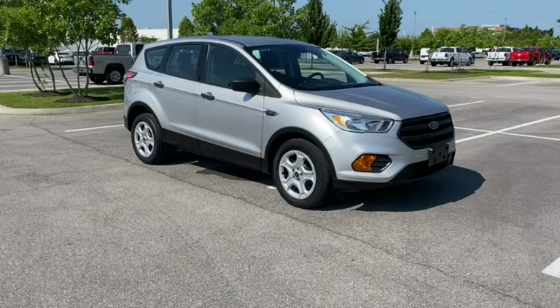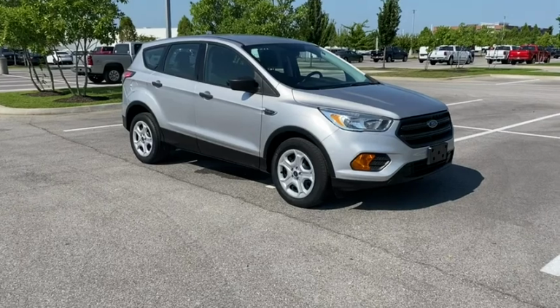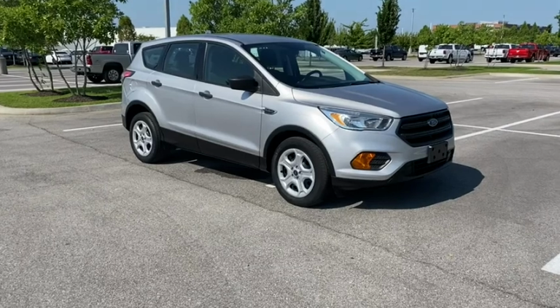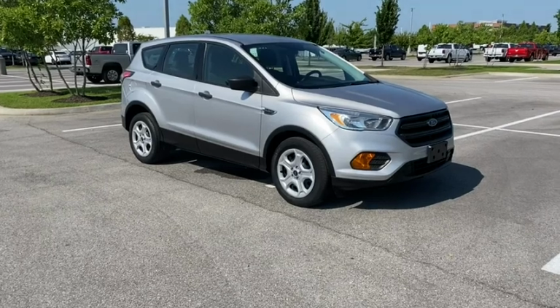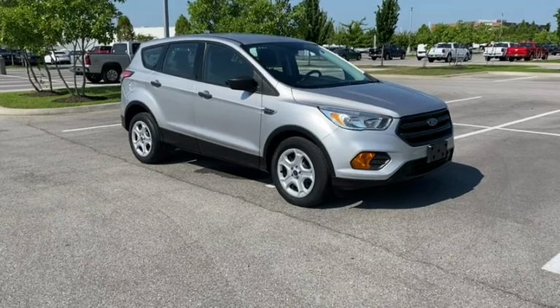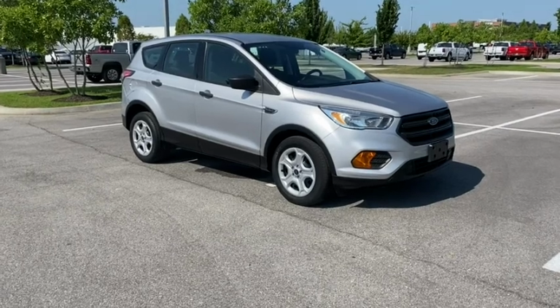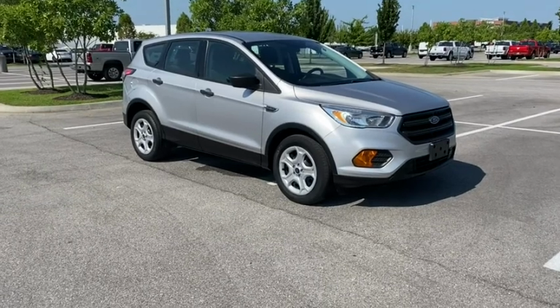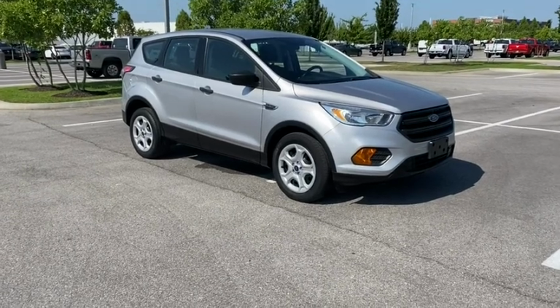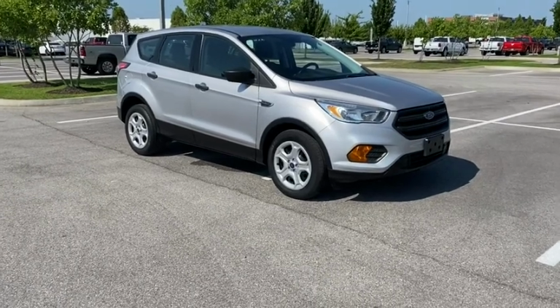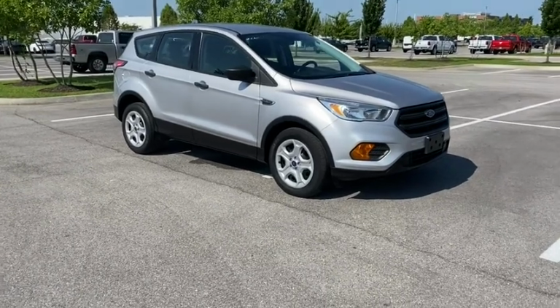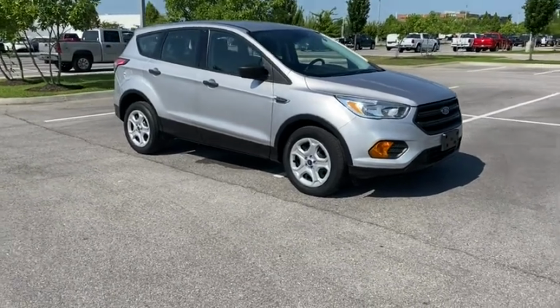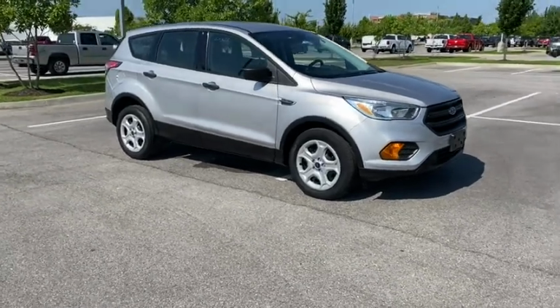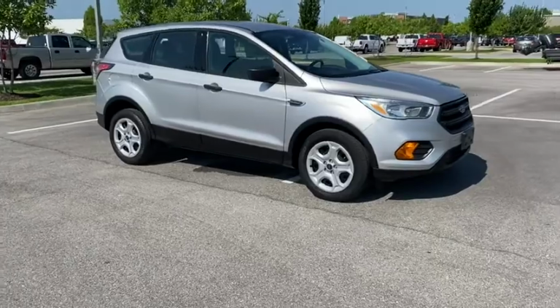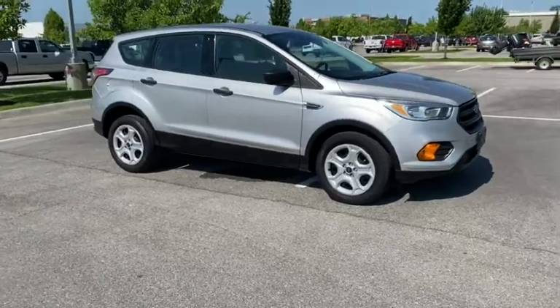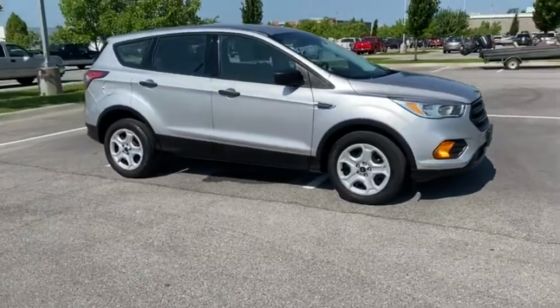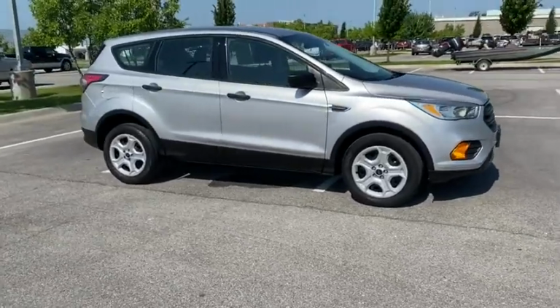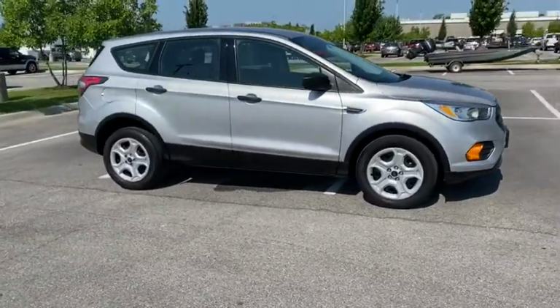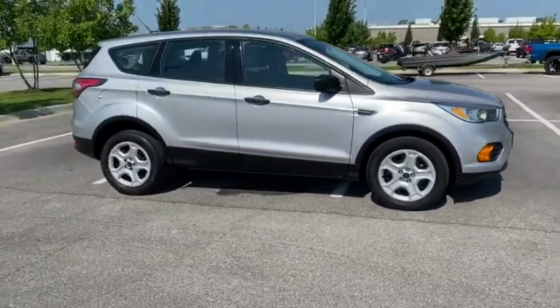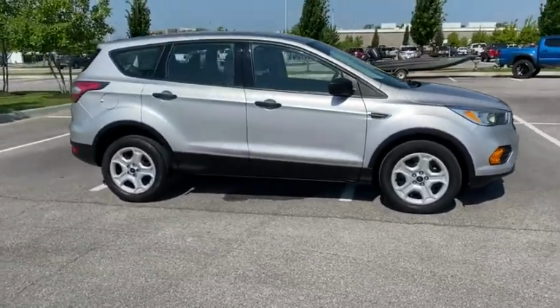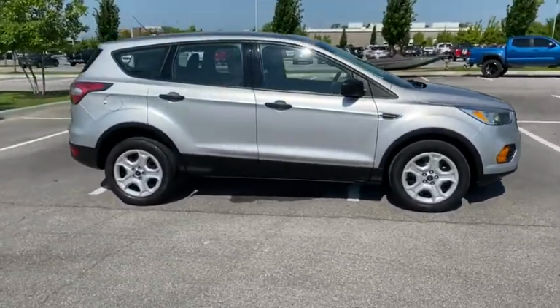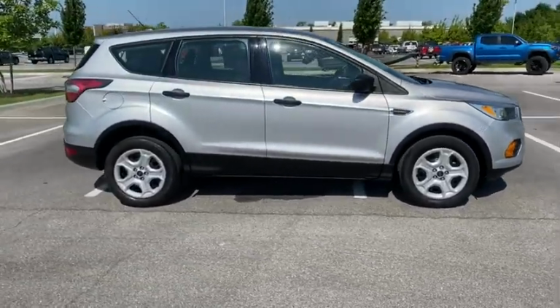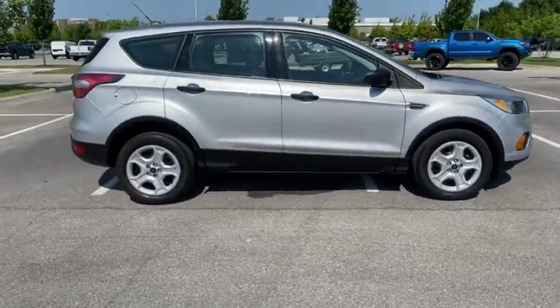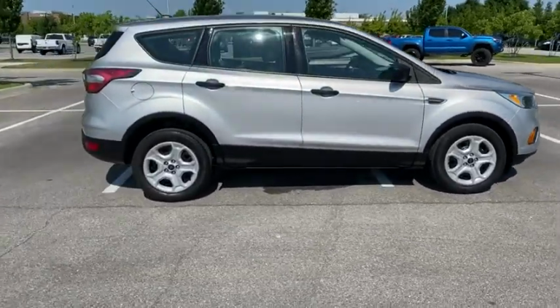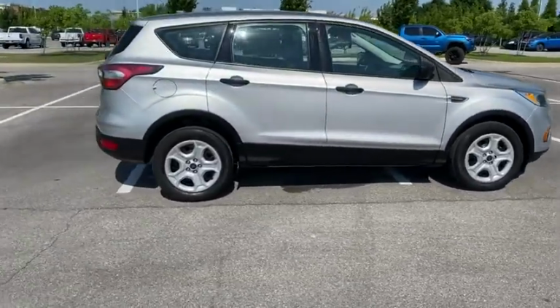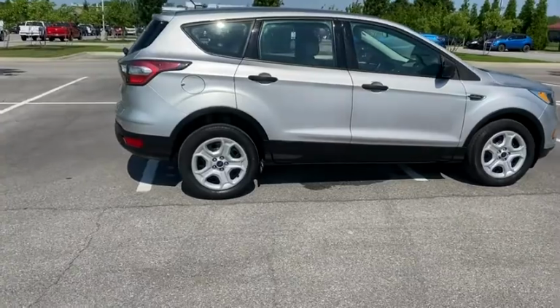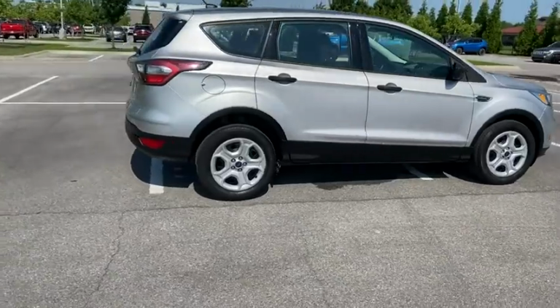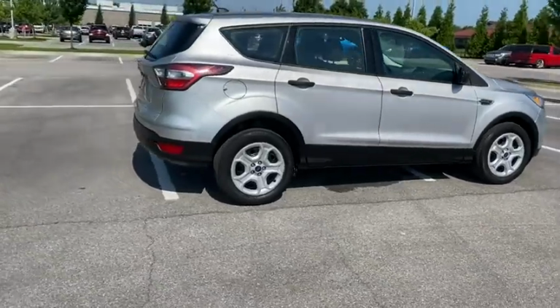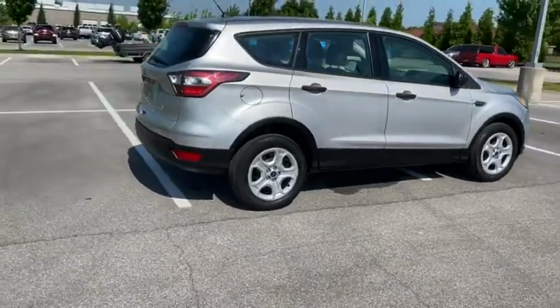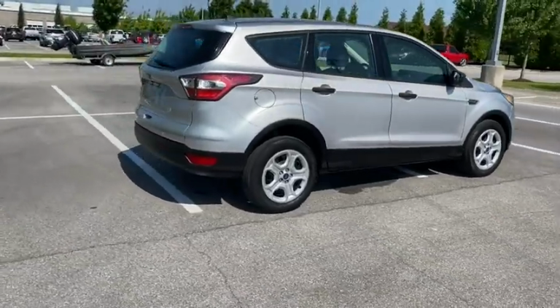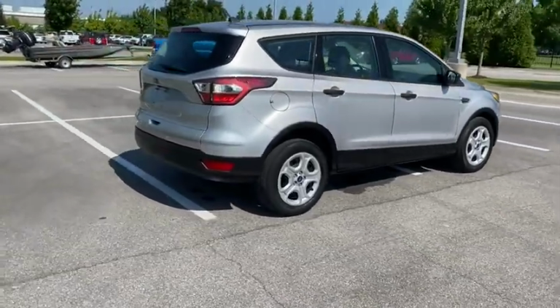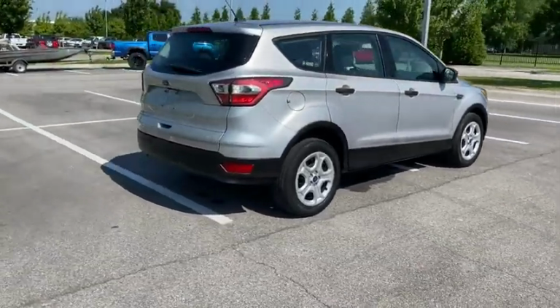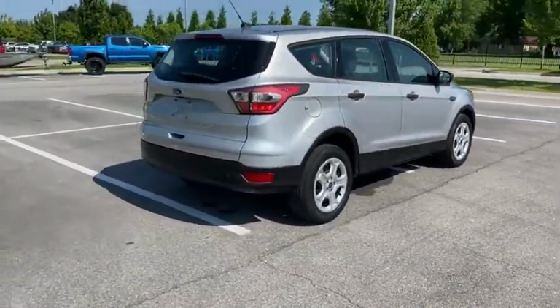Stop by and take a look at the 2017 Ford Escape. Gas engines flex, tow, sip and go with Ford Escape. This vehicle has less than 70,000 miles. Here are some of this vehicle's great options.